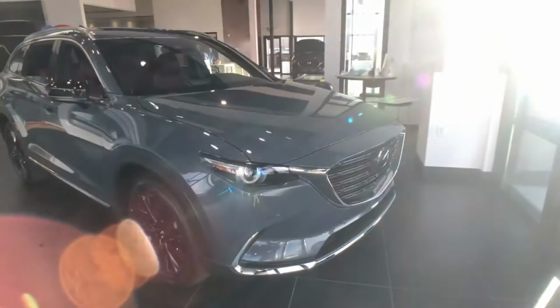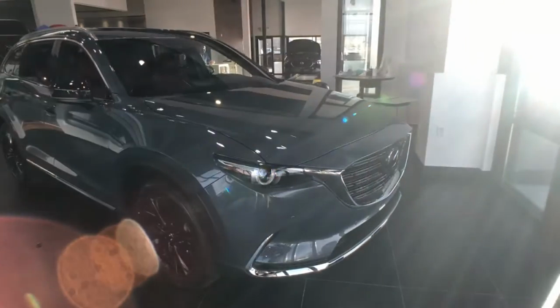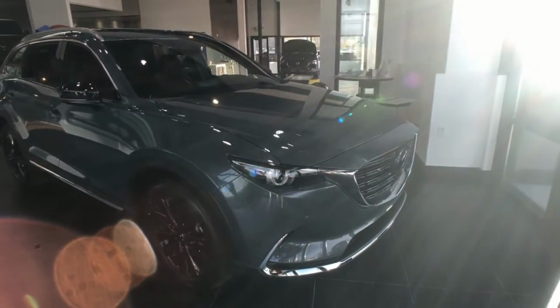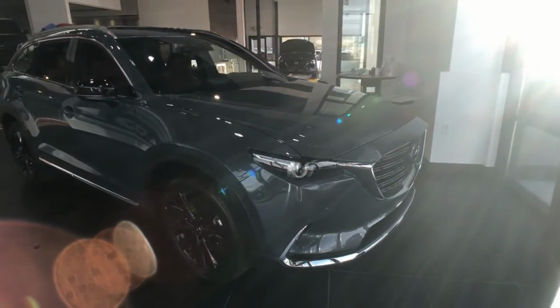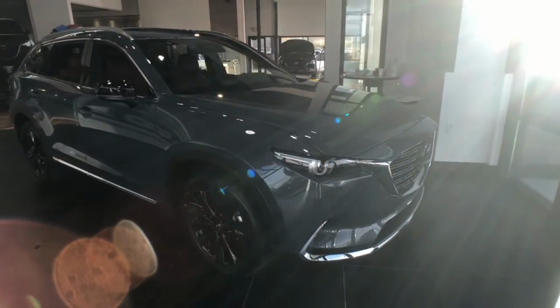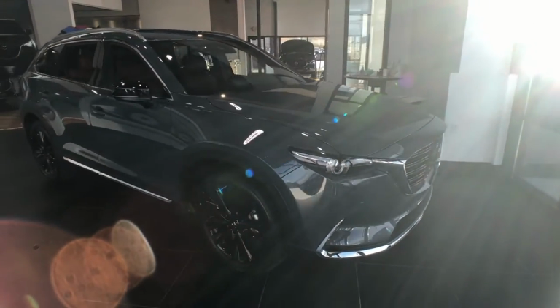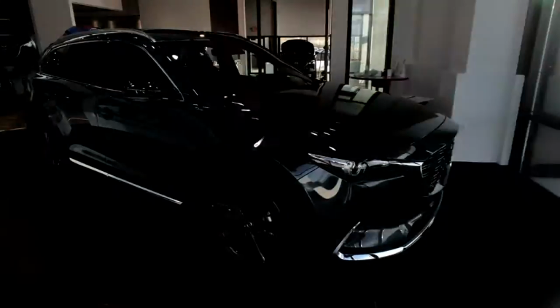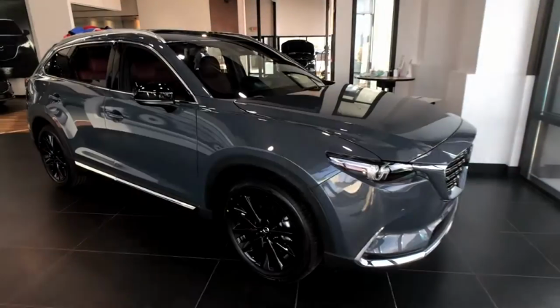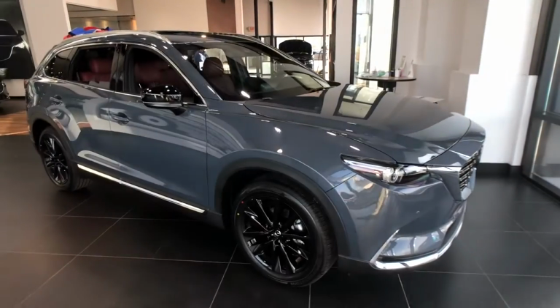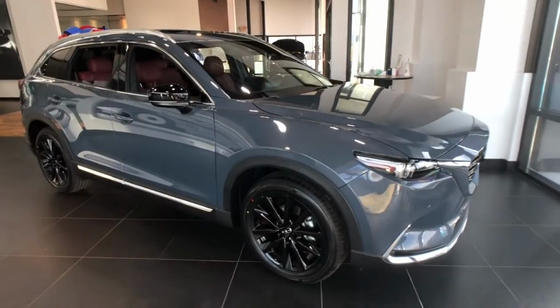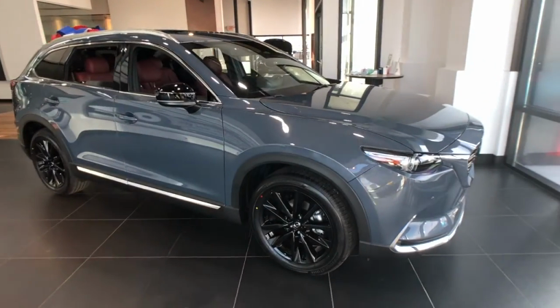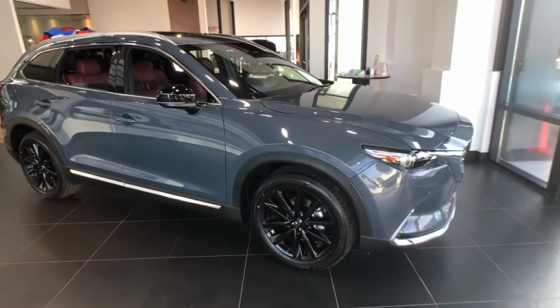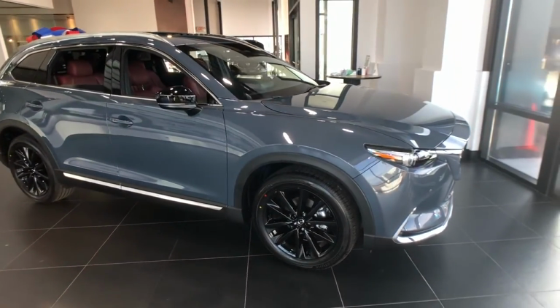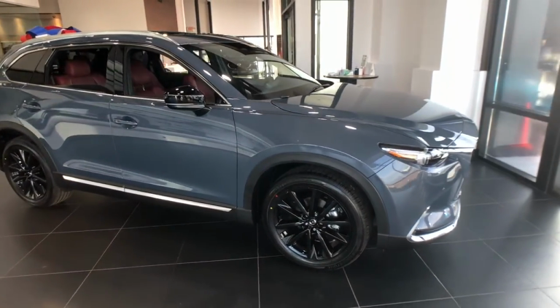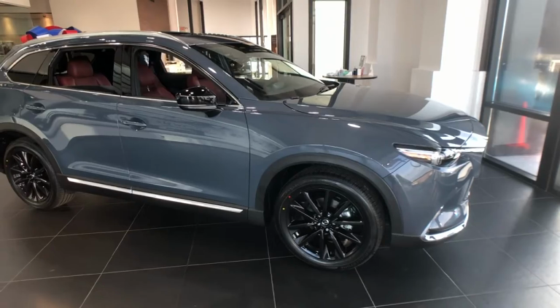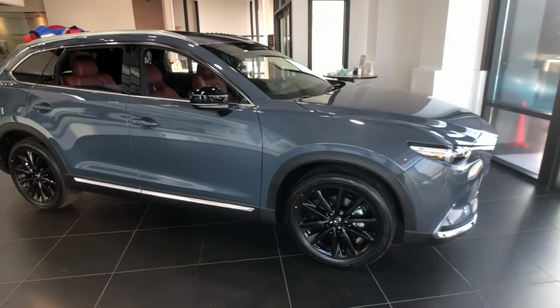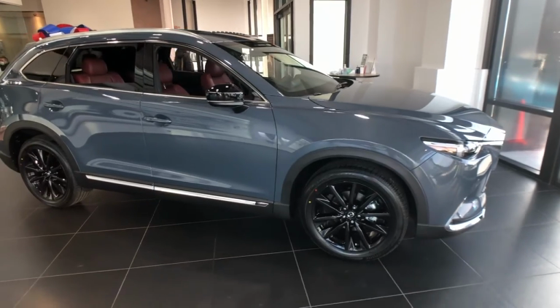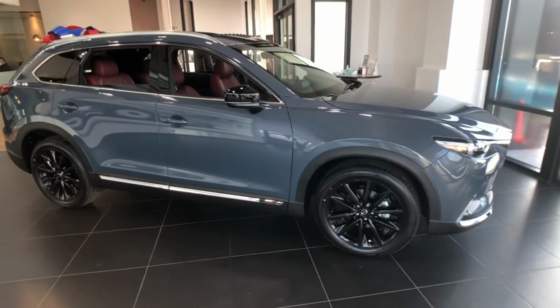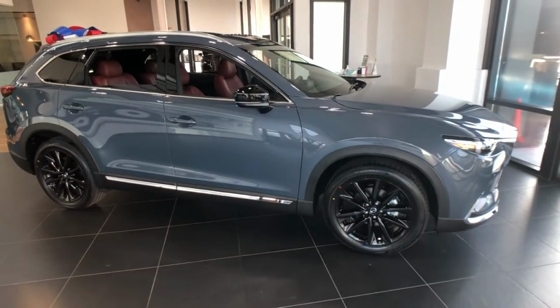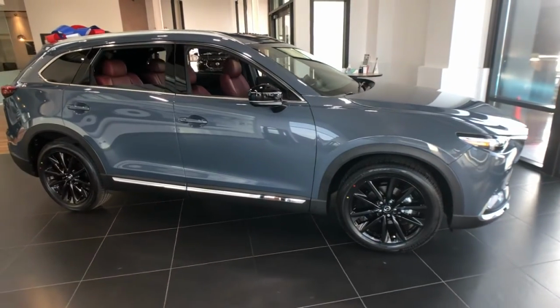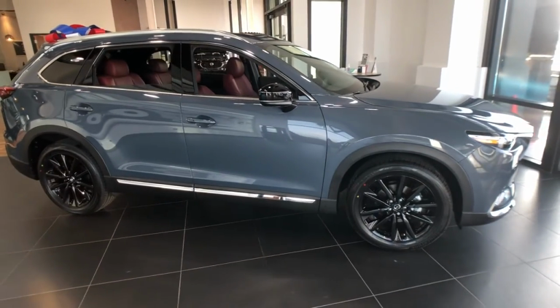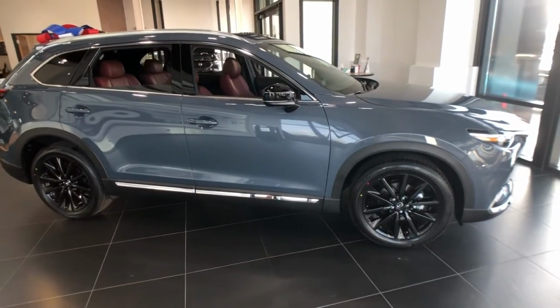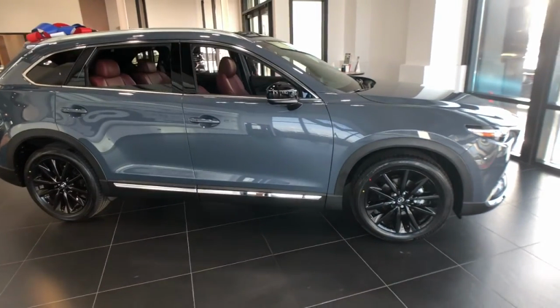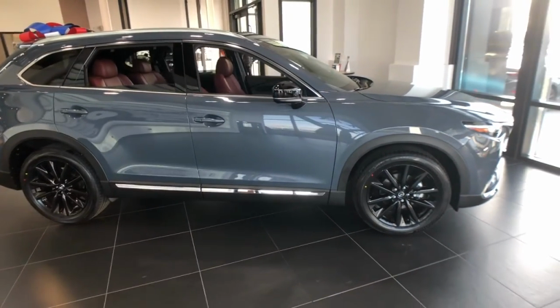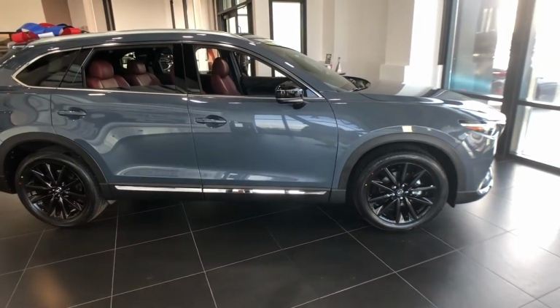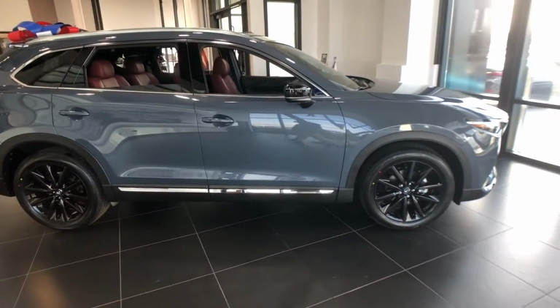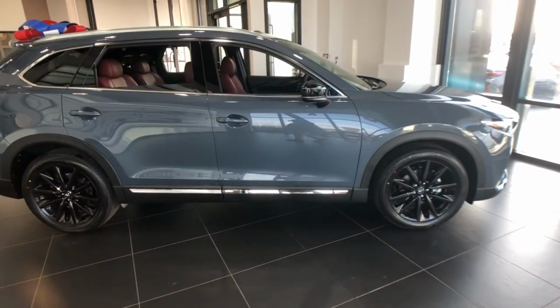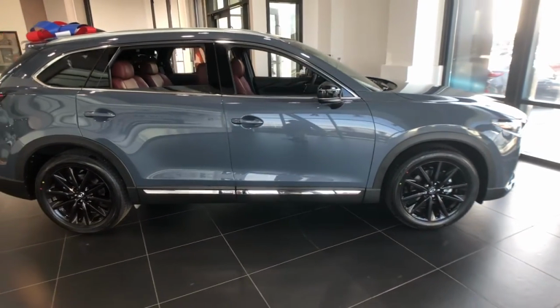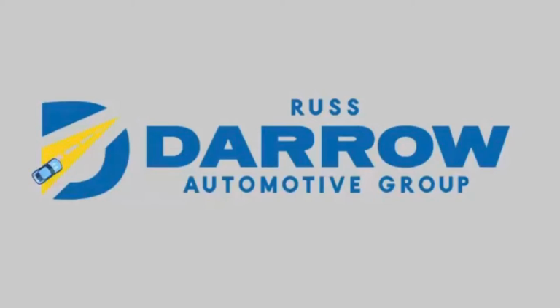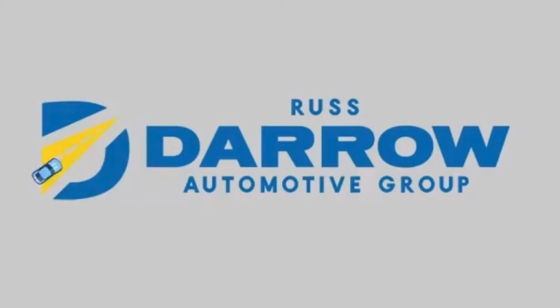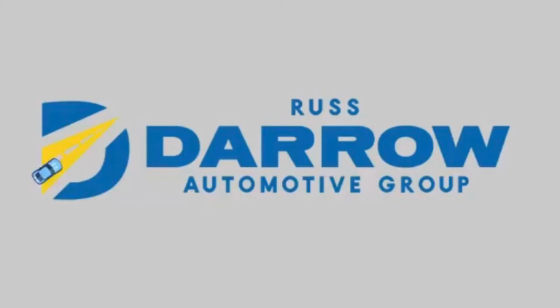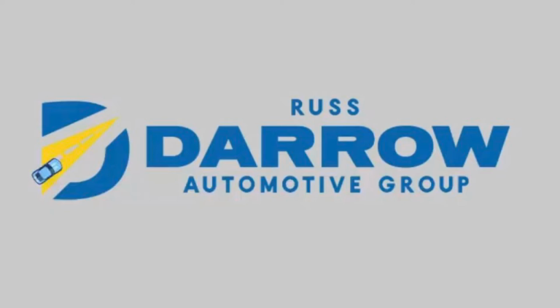So come on down to Rust-Daro Metro Mazda Milwaukee and call us at 414-973-3939 to set up your VIP sales appointment today. Discover the Darrow difference.